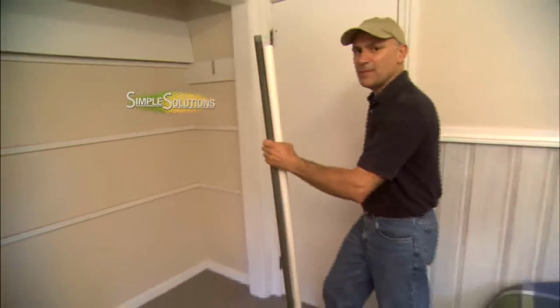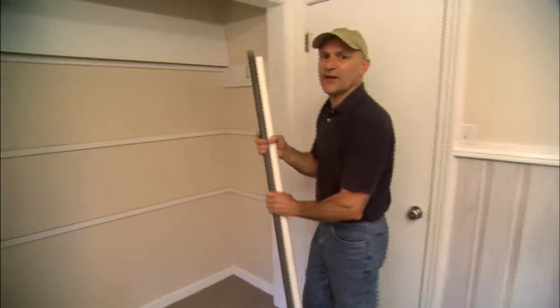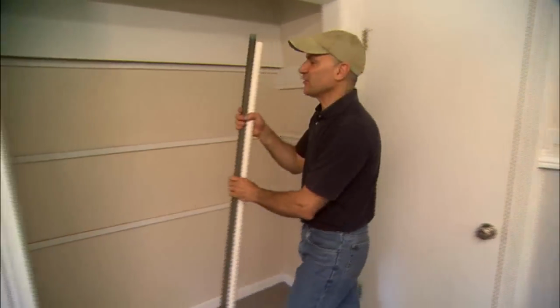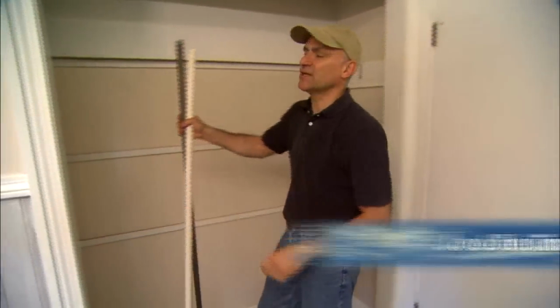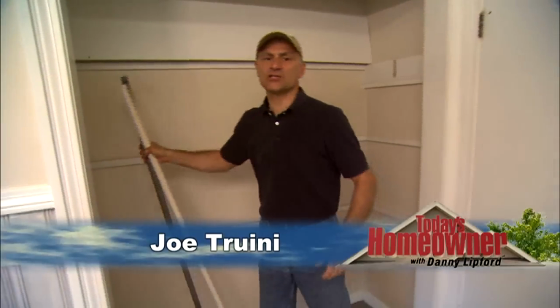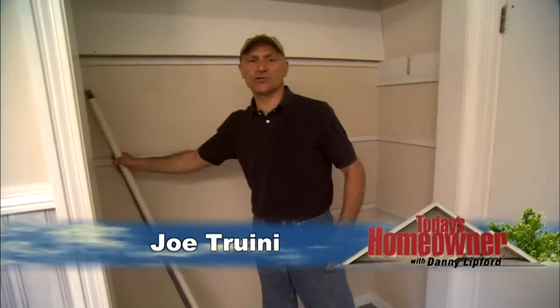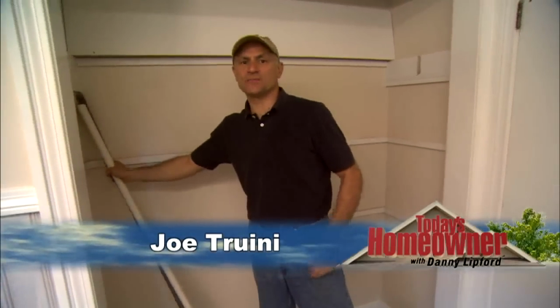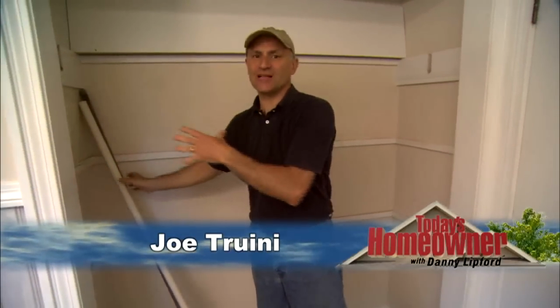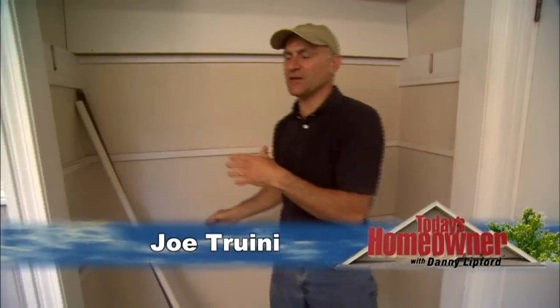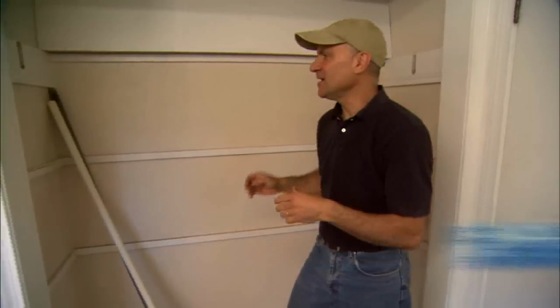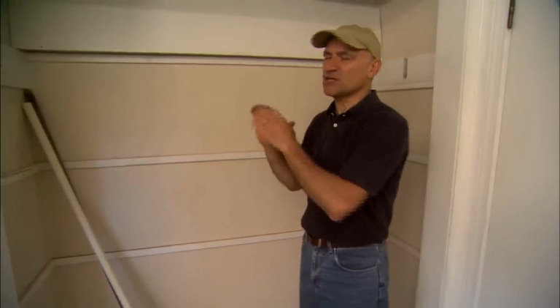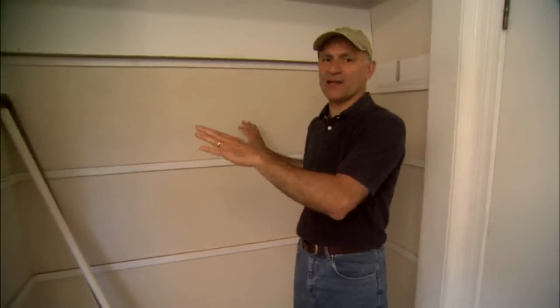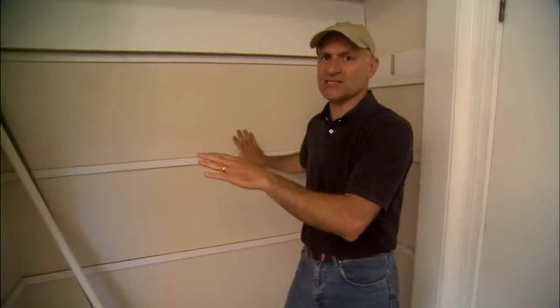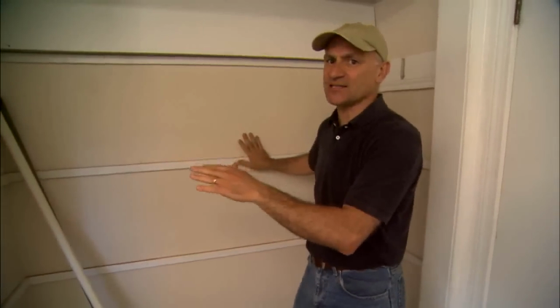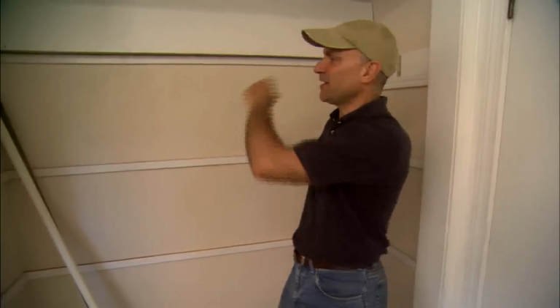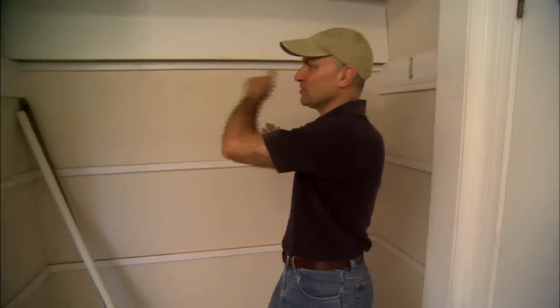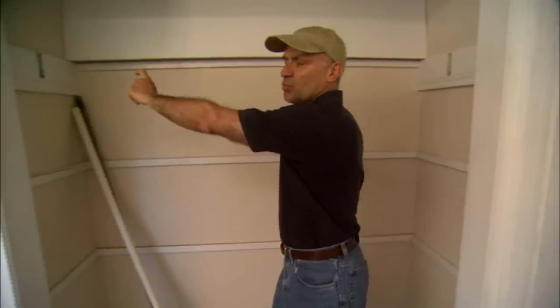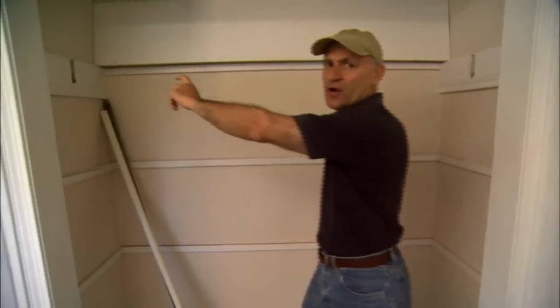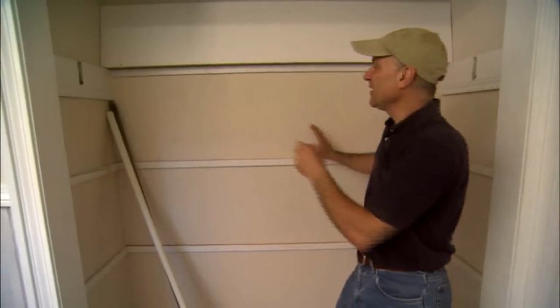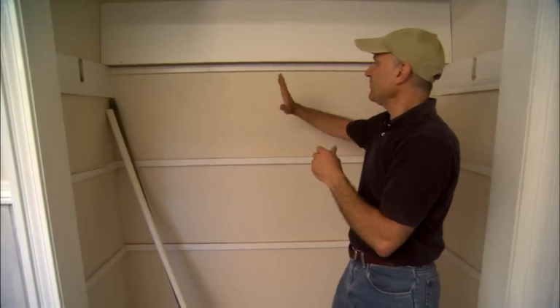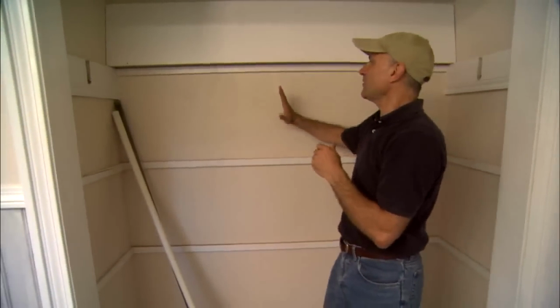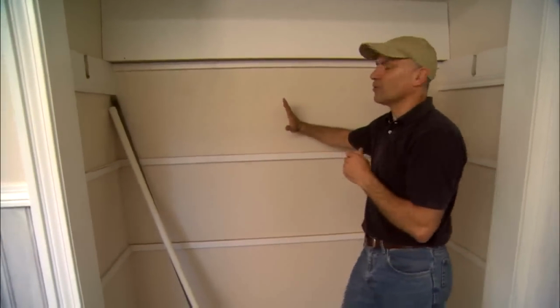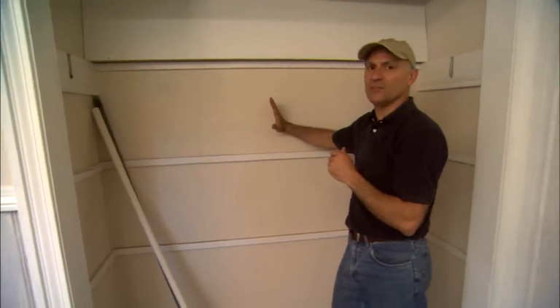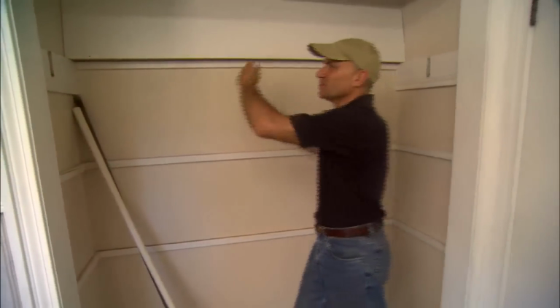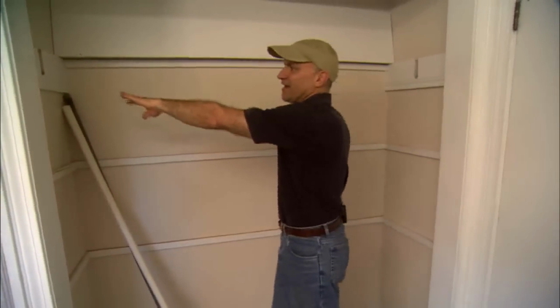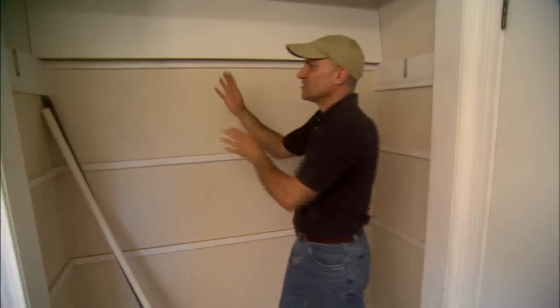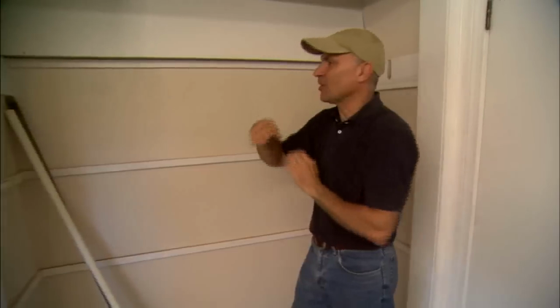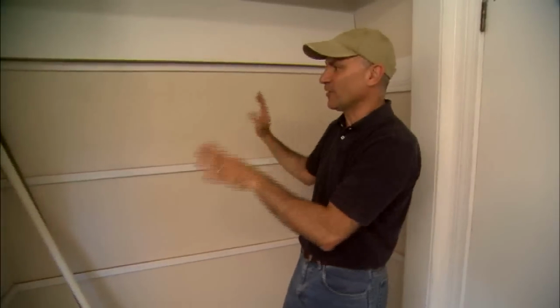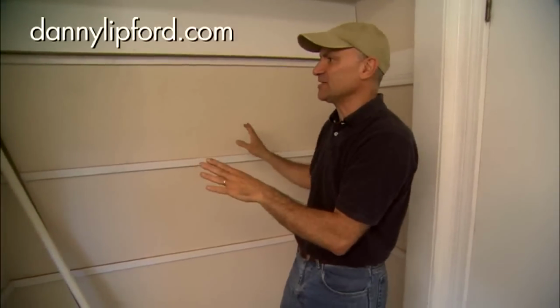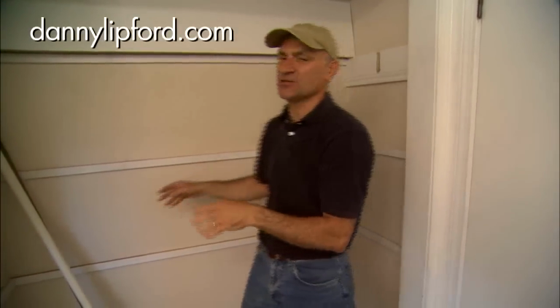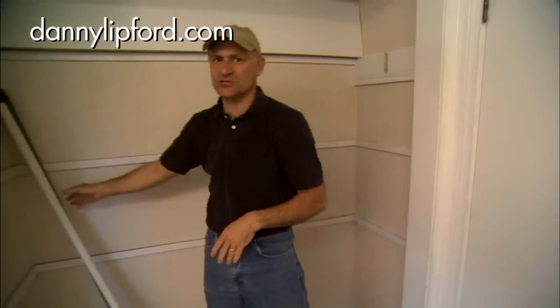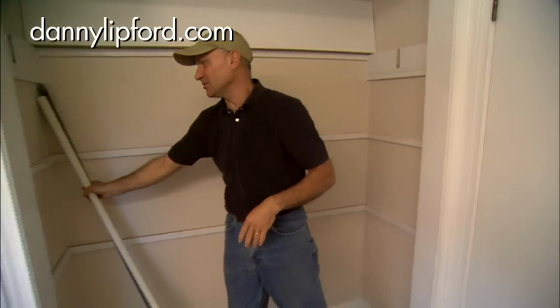People often add on to their homes to gain additional storage space, particularly closet space. In this case, we're remodeling an existing closet that had a standard wooden rod. Now, even though the rod was supported in the middle, it still was sagging. So we just tore it all off and we're going to replace it with a much better, stronger solution.